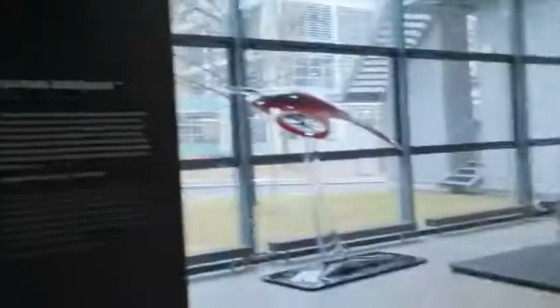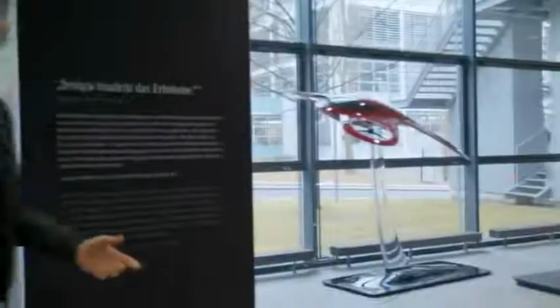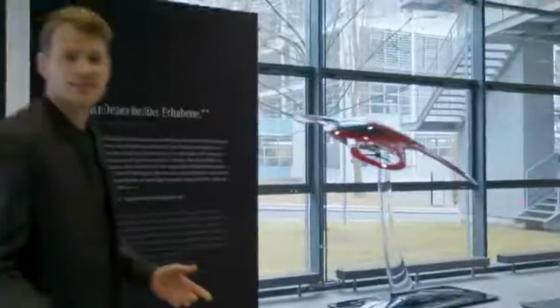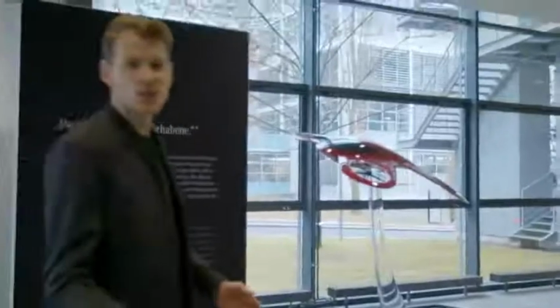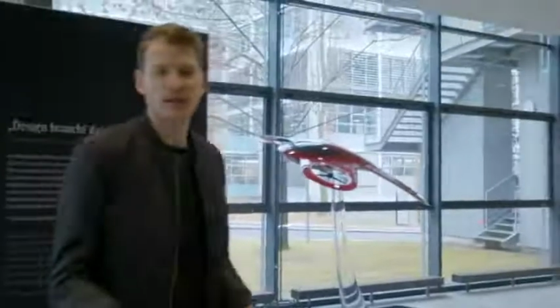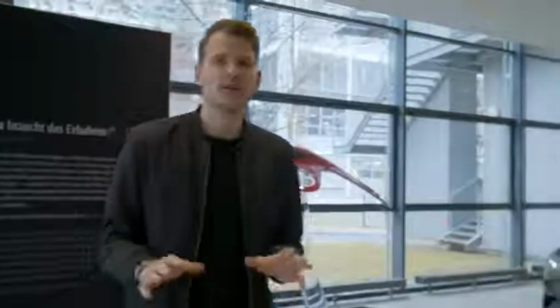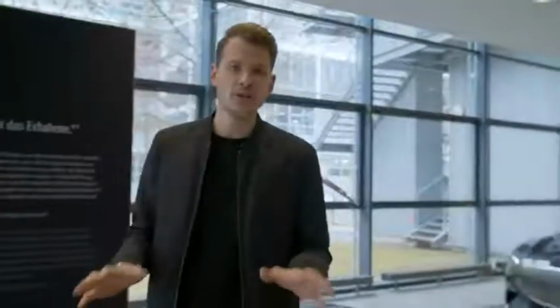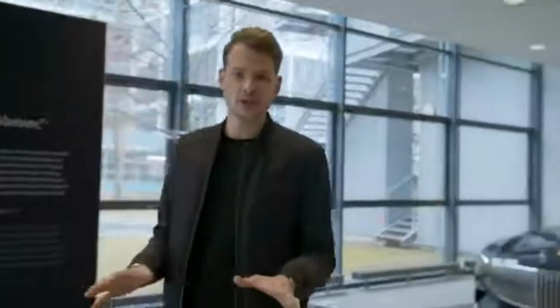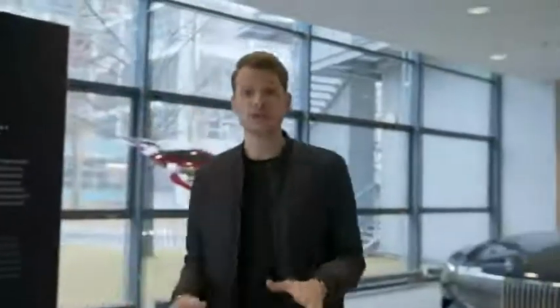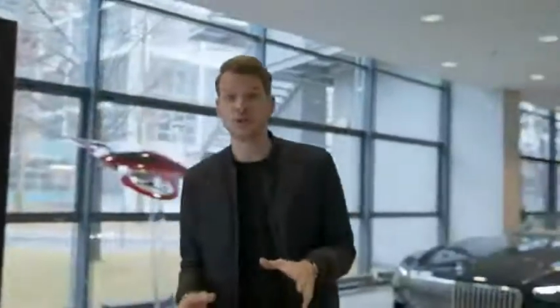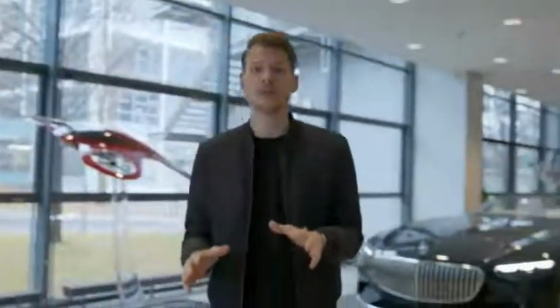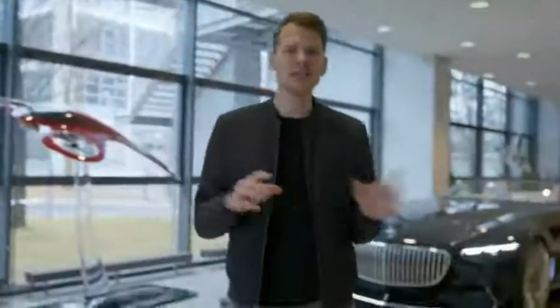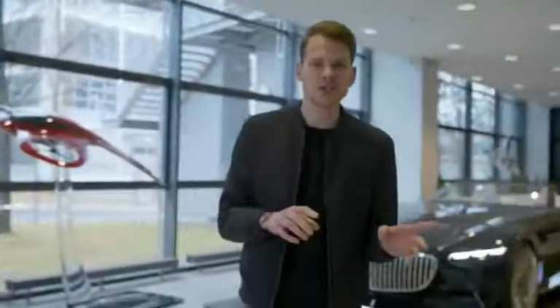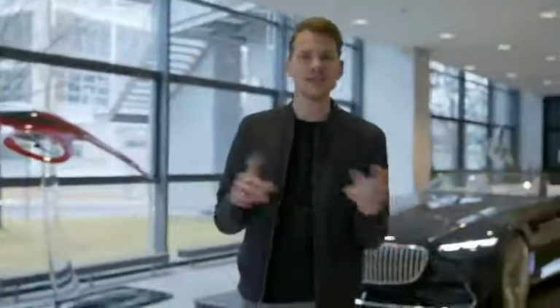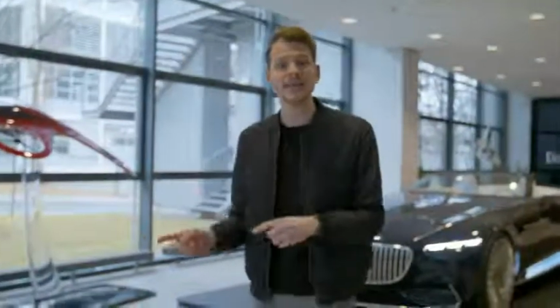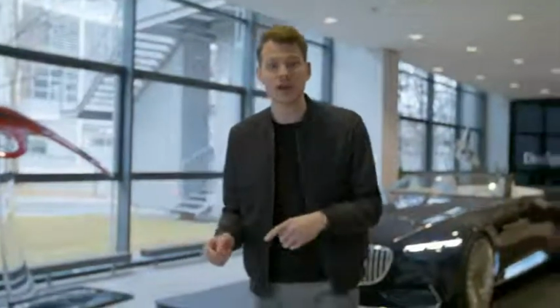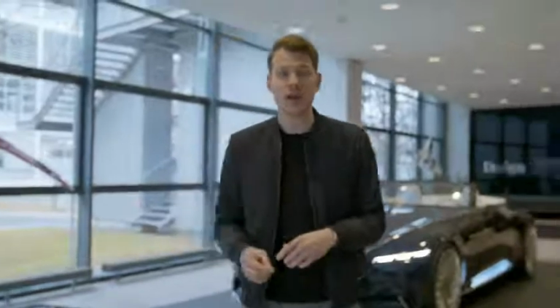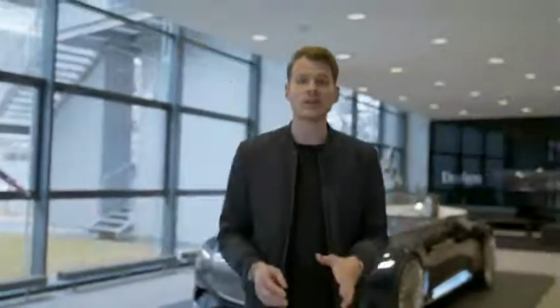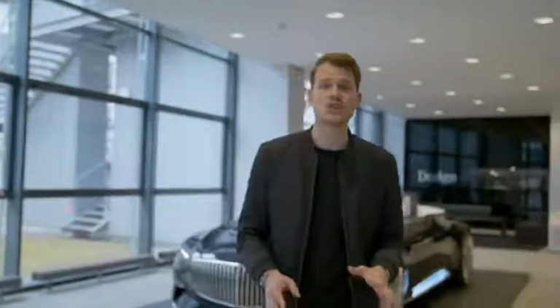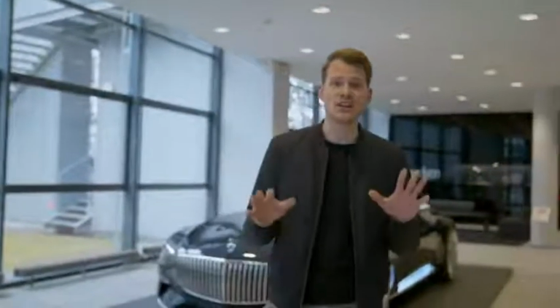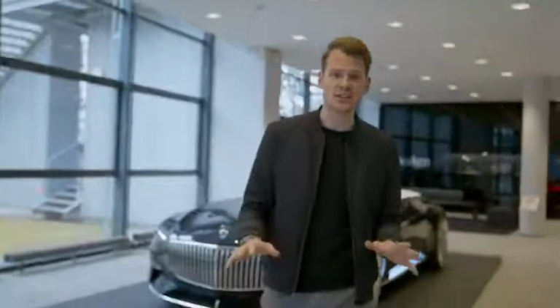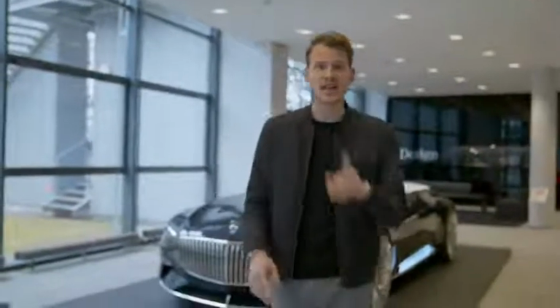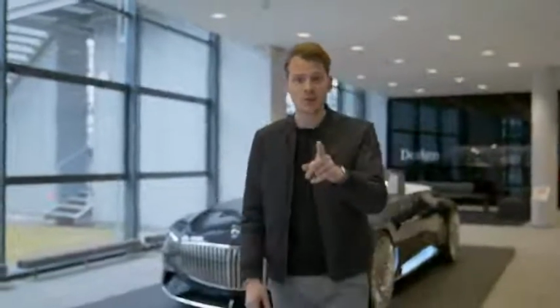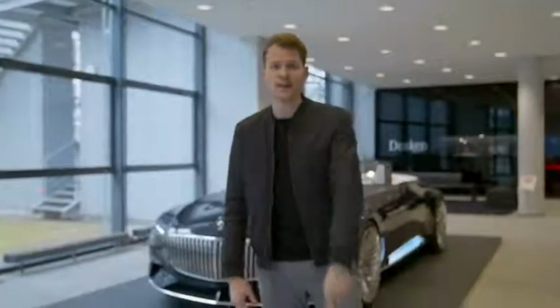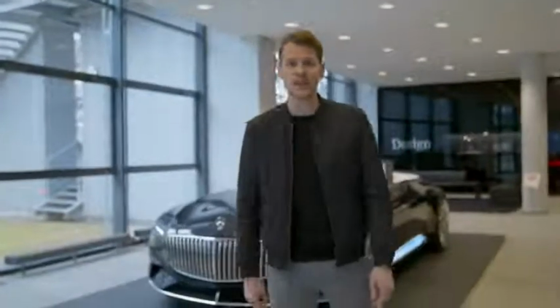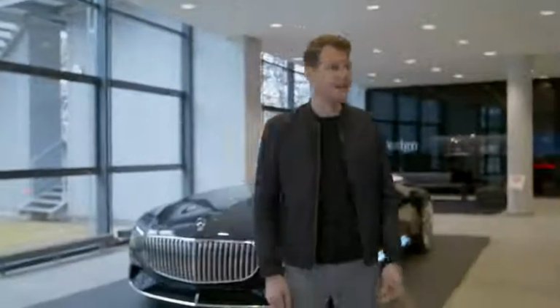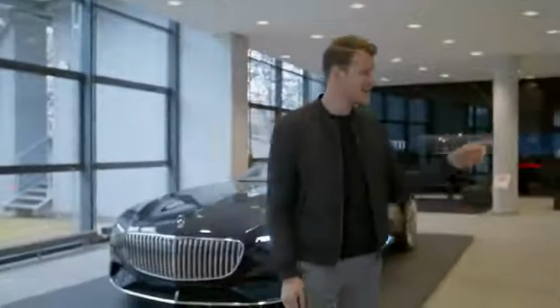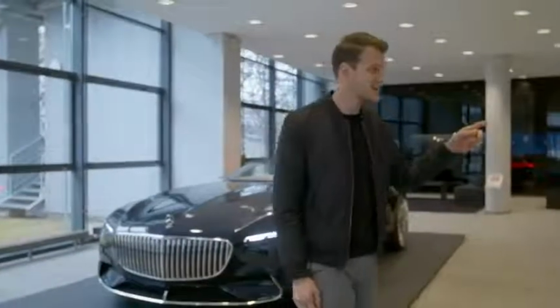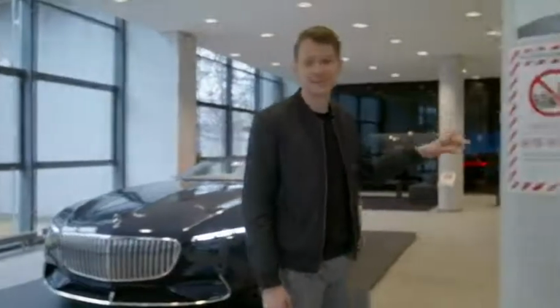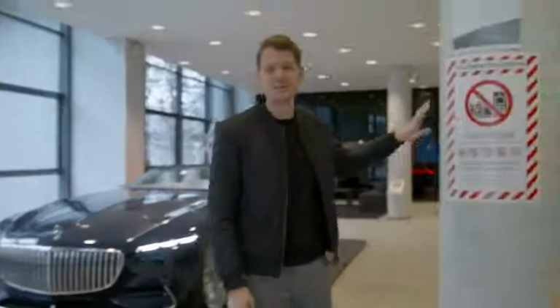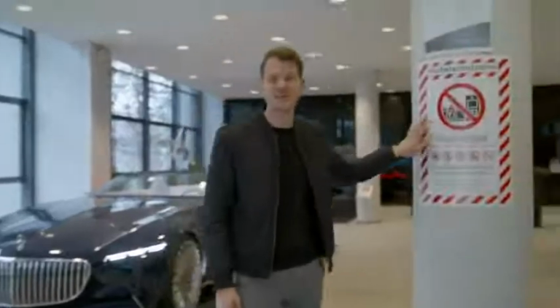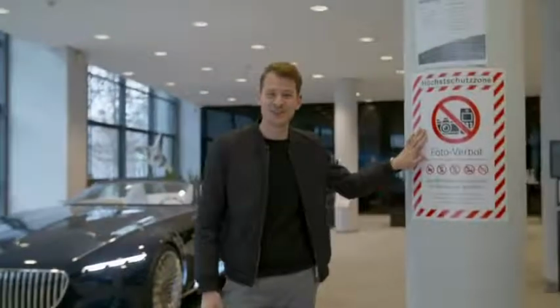Mercedes-Benz is a luxury brand with a huge heritage, that's for sure. But how does luxury and design go together when it comes to electric cars? That's what we'll find out today — and as you can see, it's going to be very confidential.